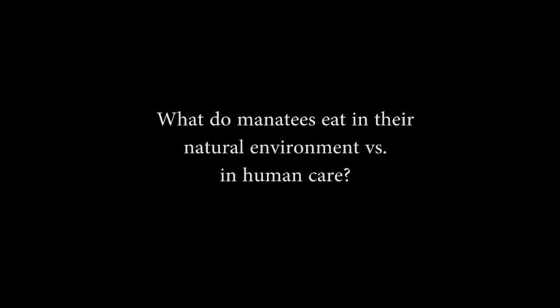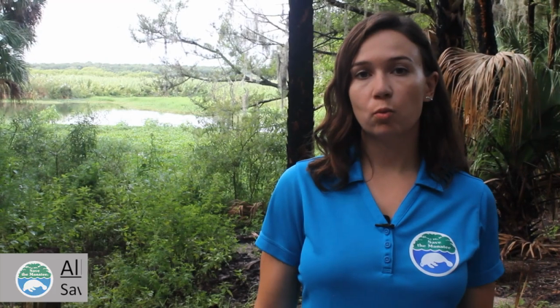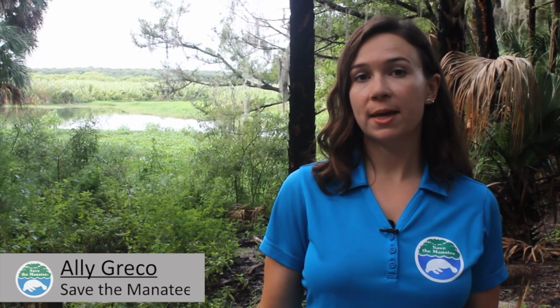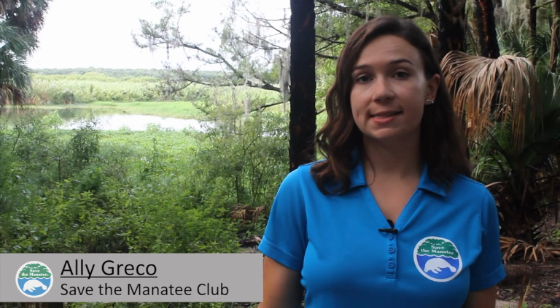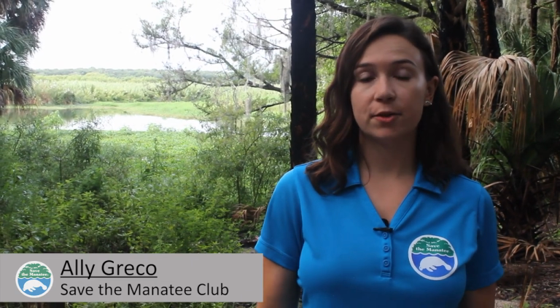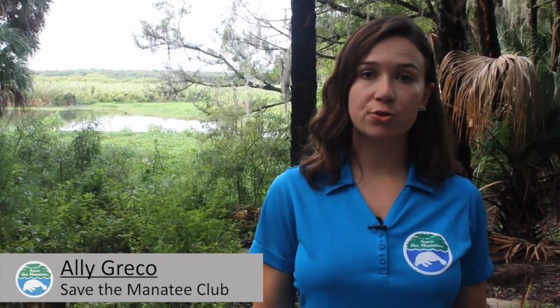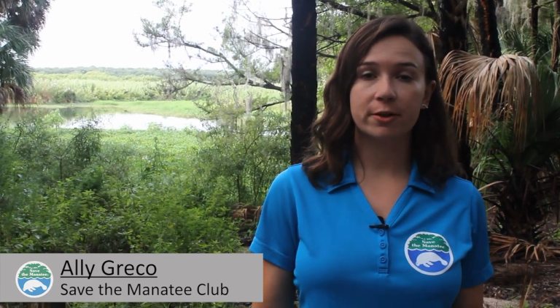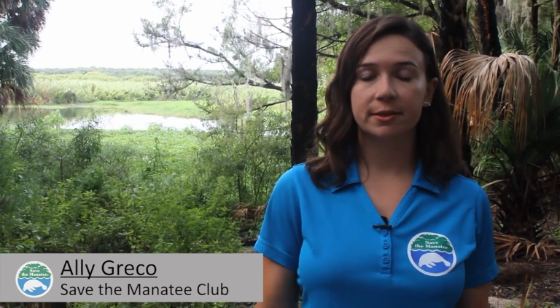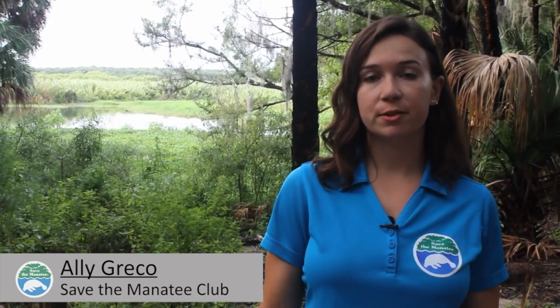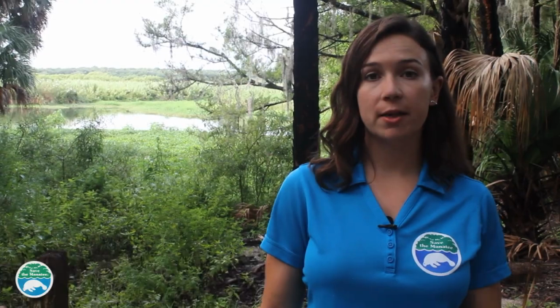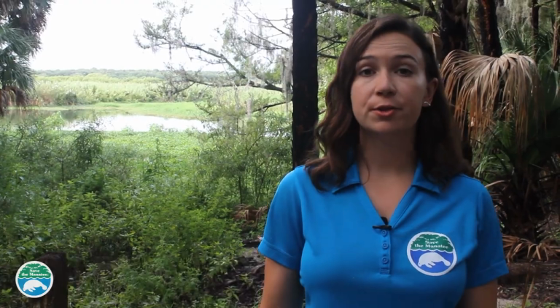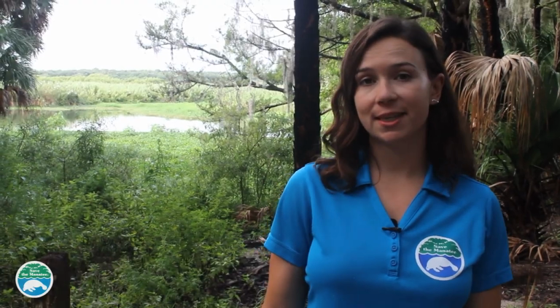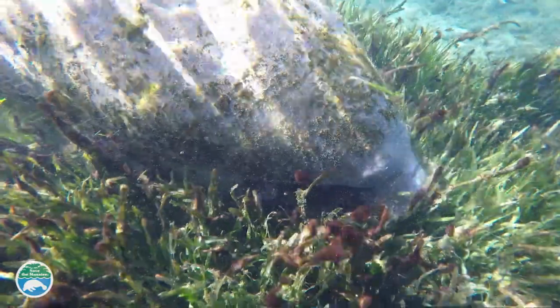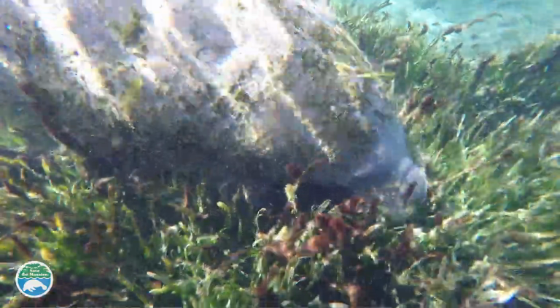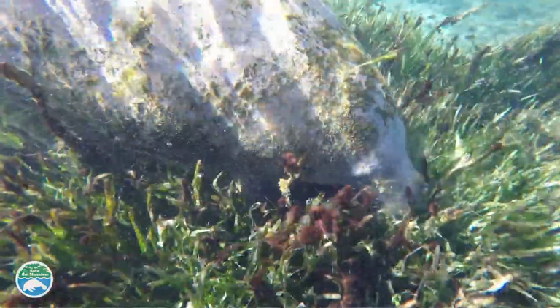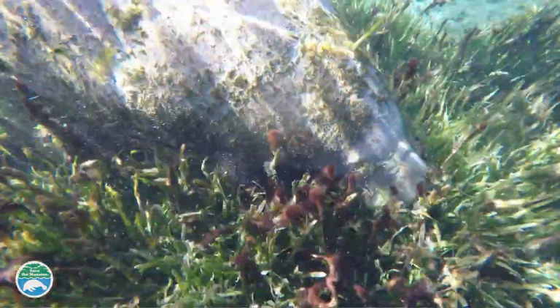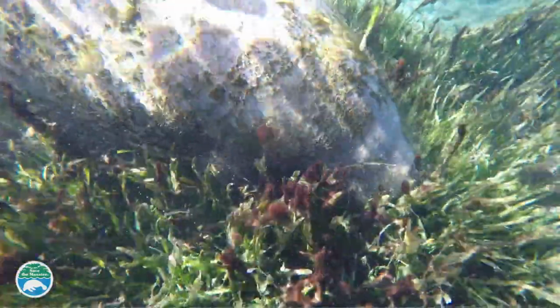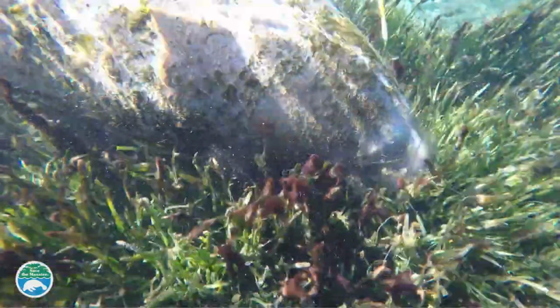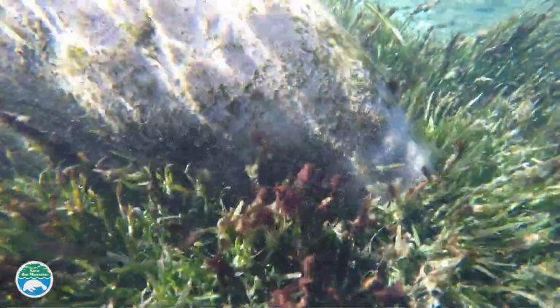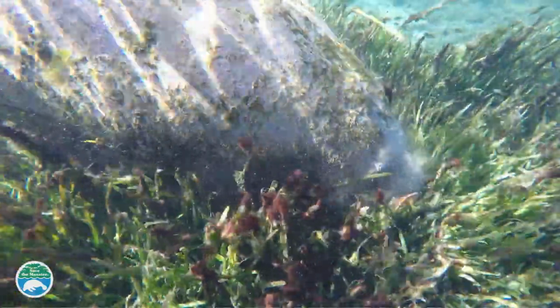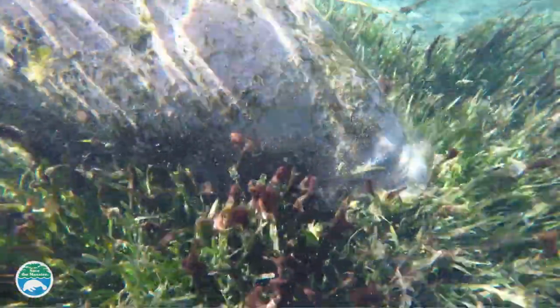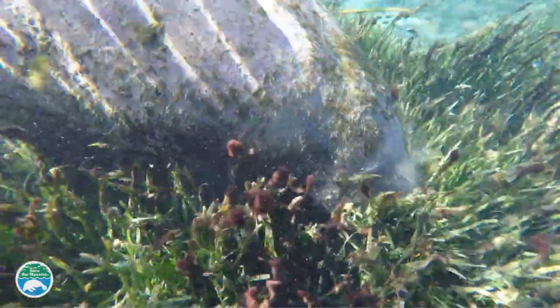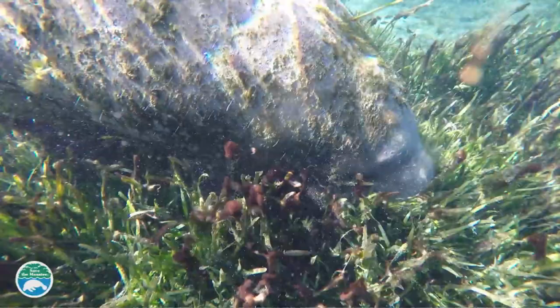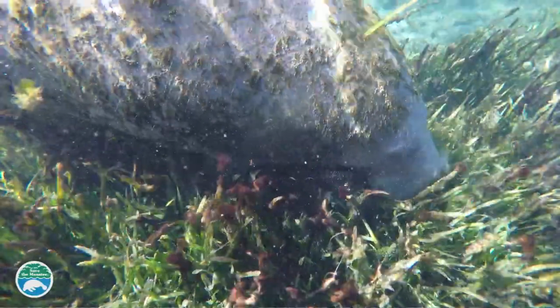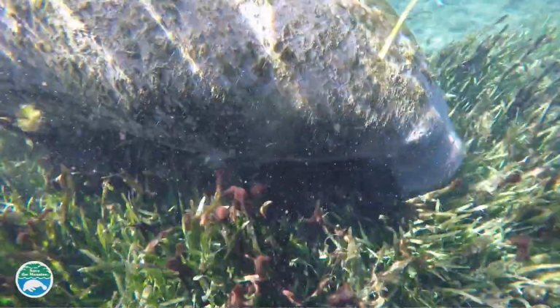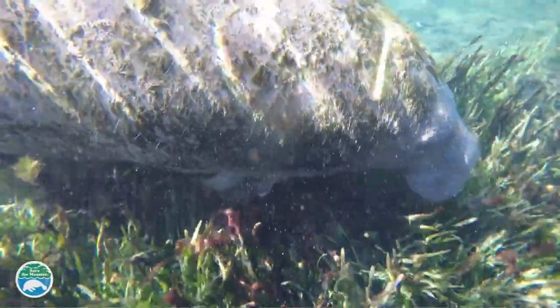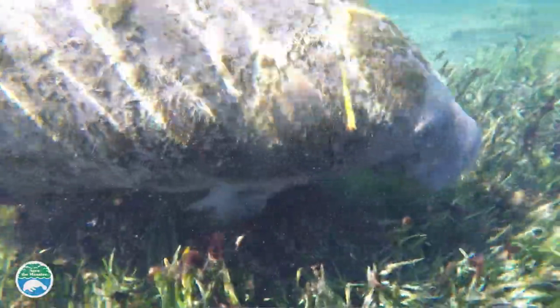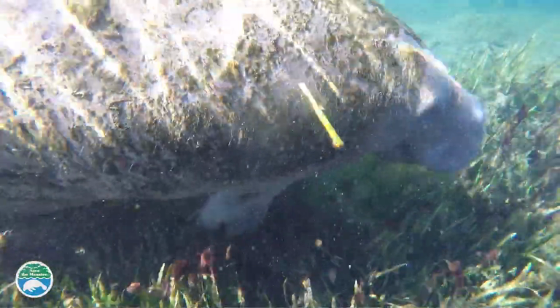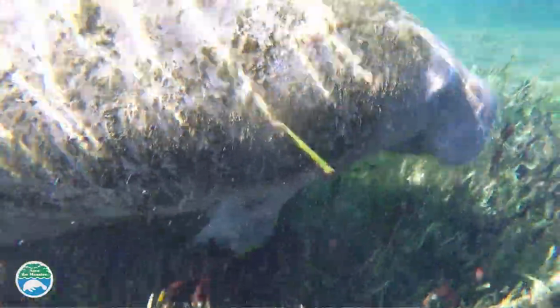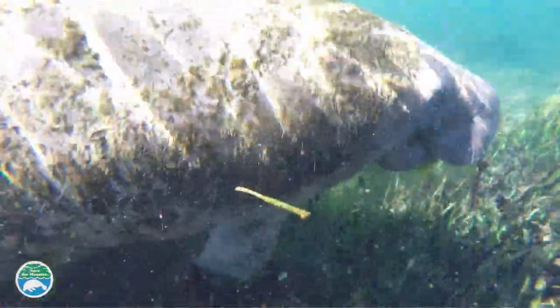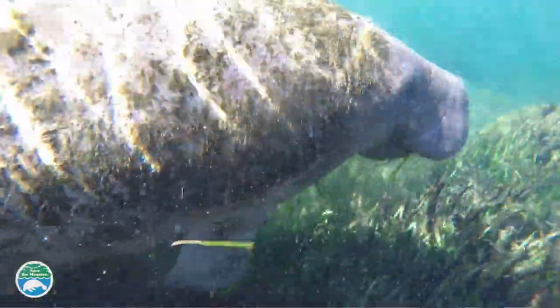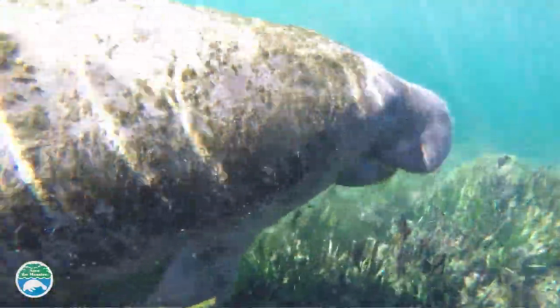So what do manatees eat in their natural environment compared to when they are under human care? In the natural environment, manatees eat a variety of sea grasses such as manatee grass, turtle grass, and shoal grass.